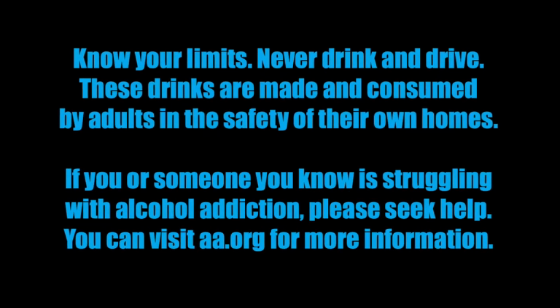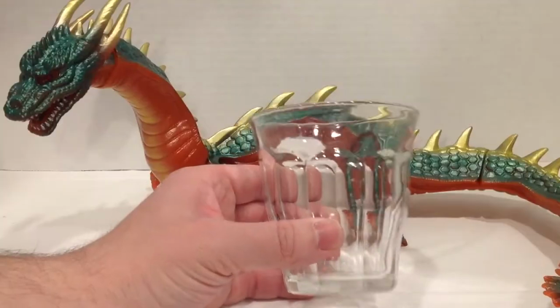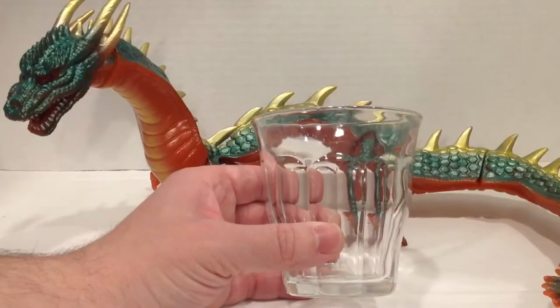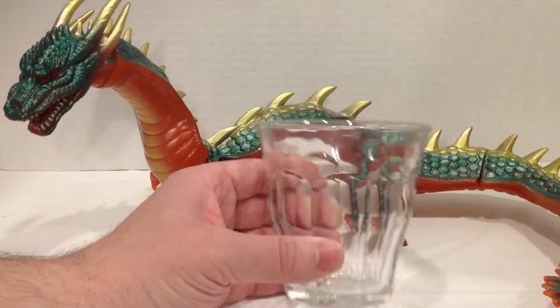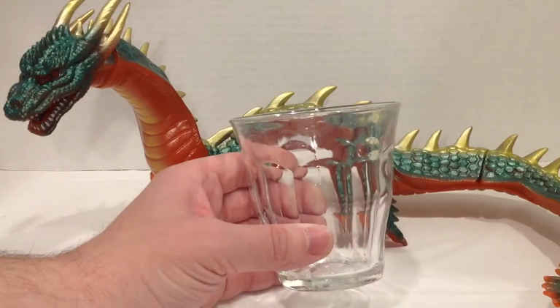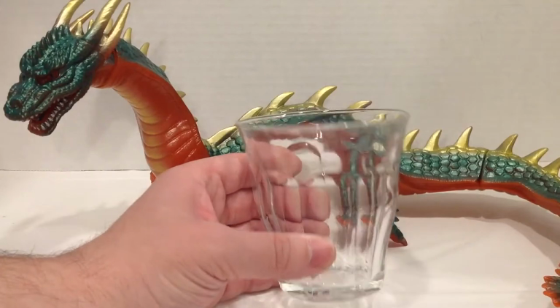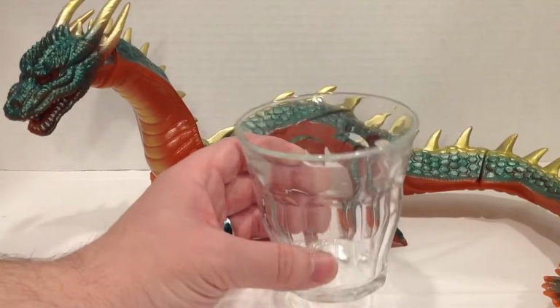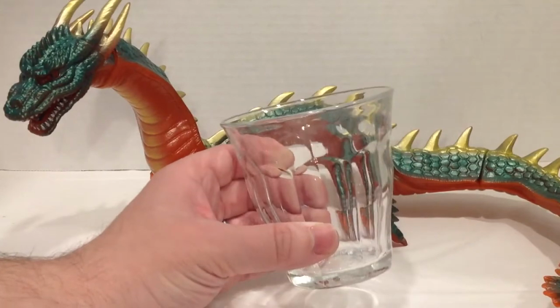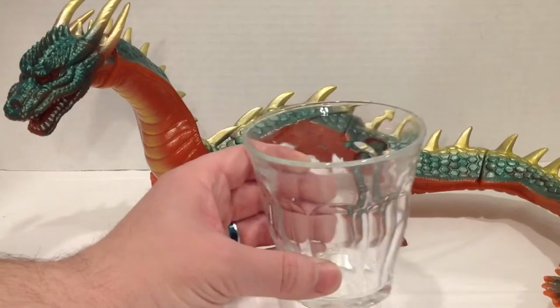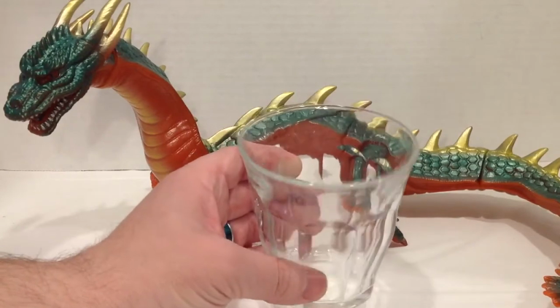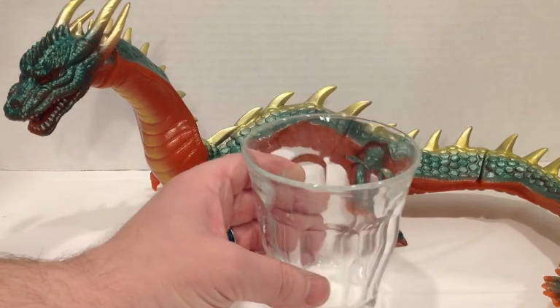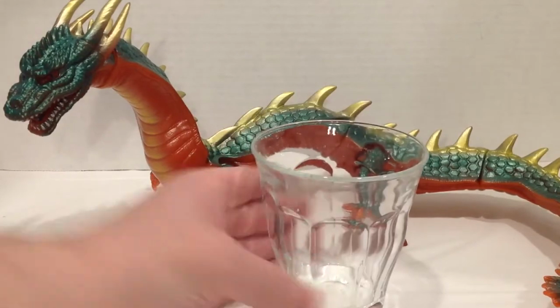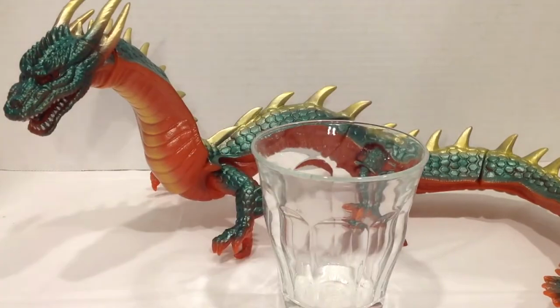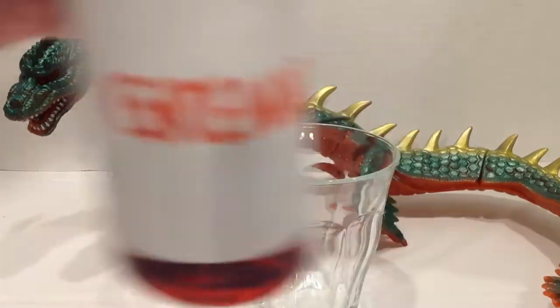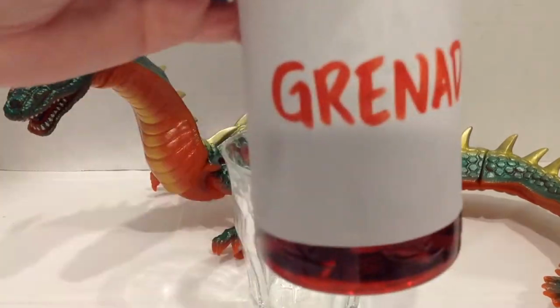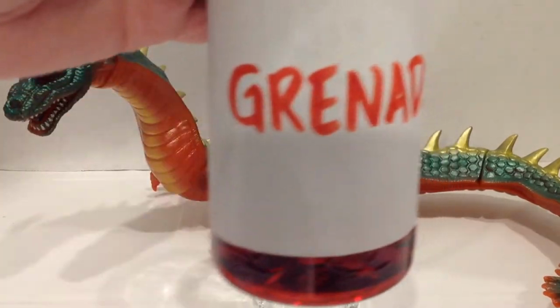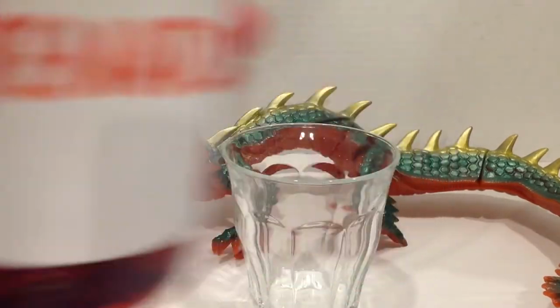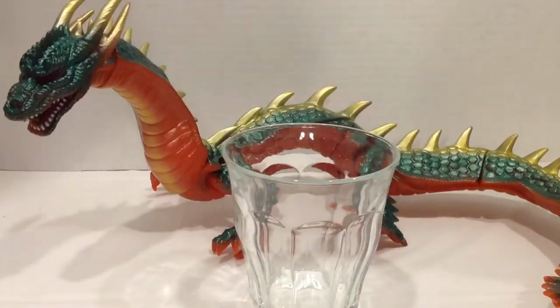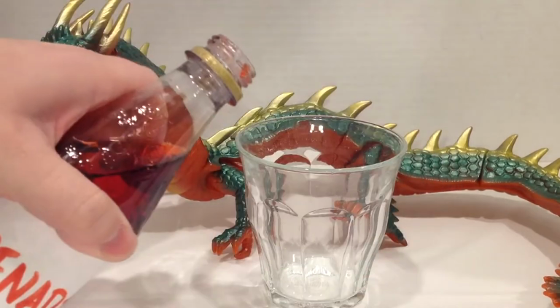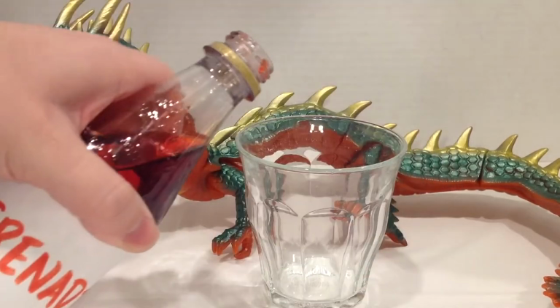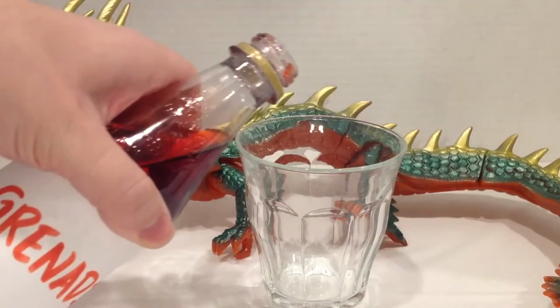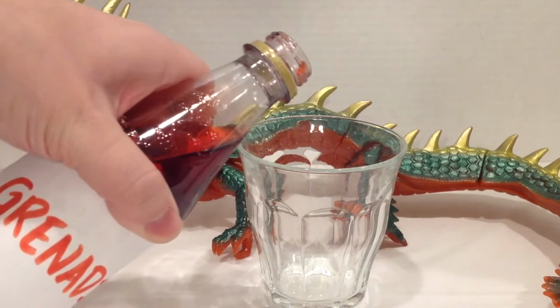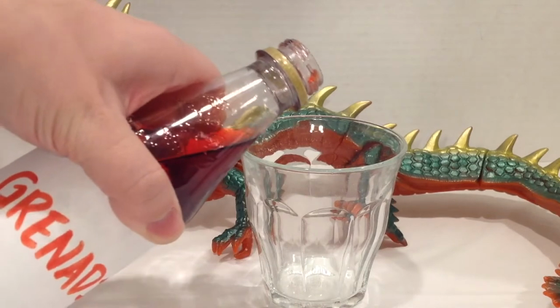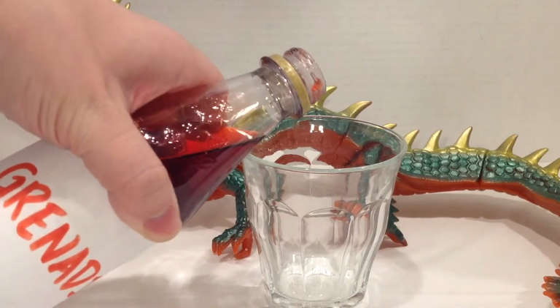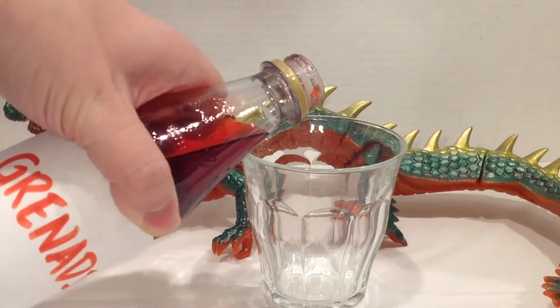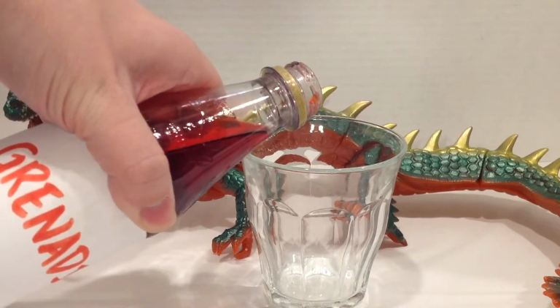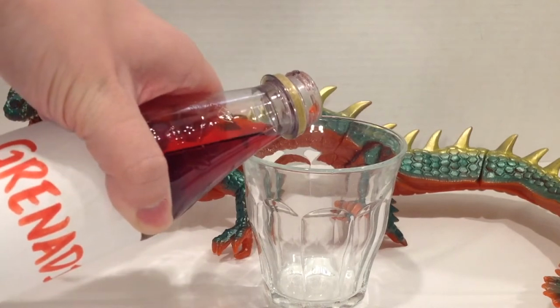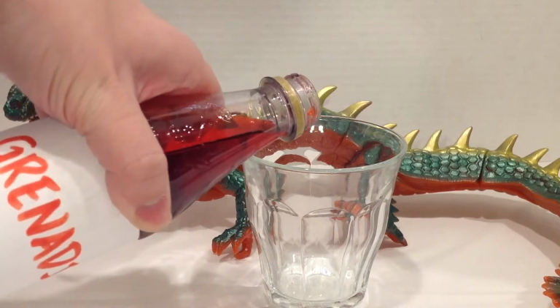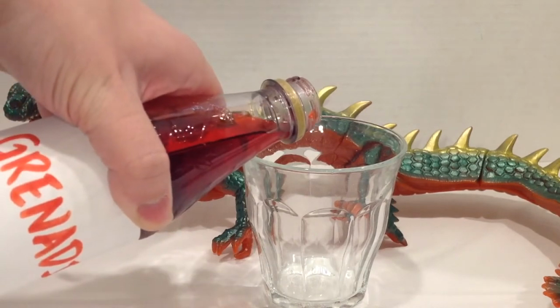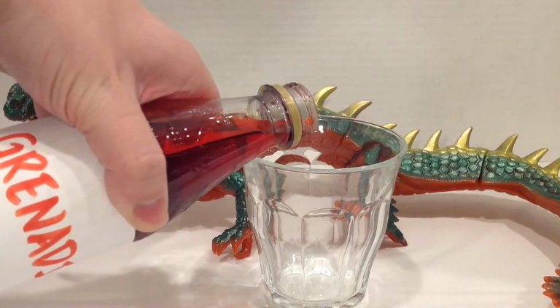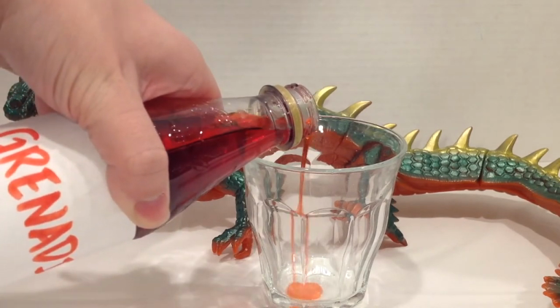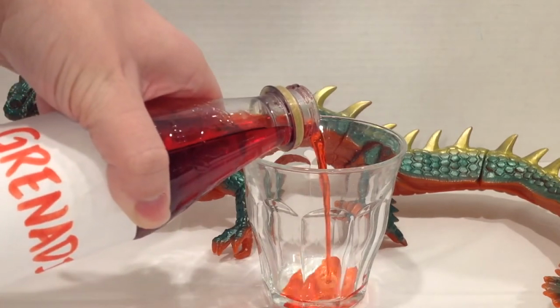We're going to start our Manda sunrise off just like any other tequila sunrise. Let's get some grenadine. As per usual, a little bit goes a long way, so we're just going to coat the bottom there.